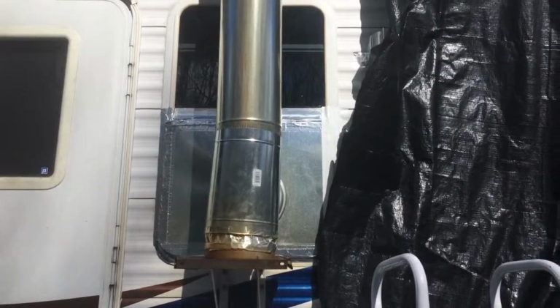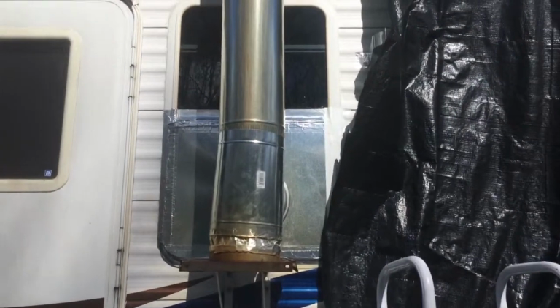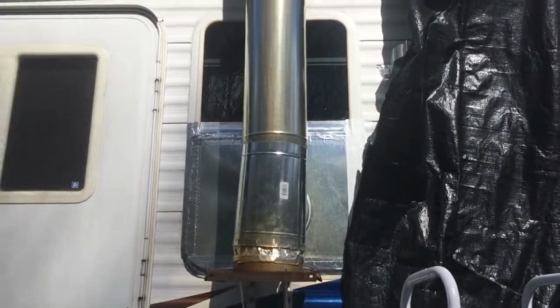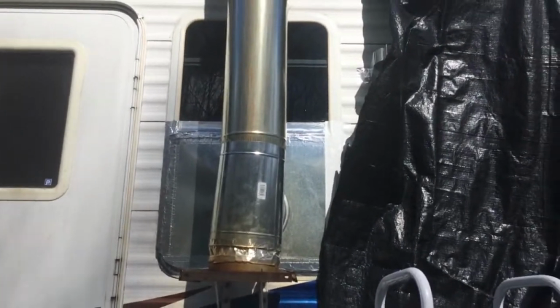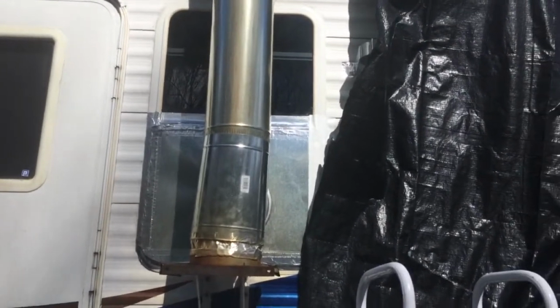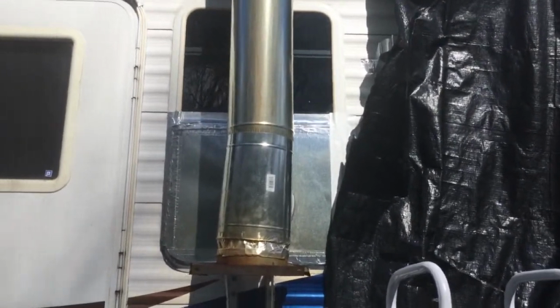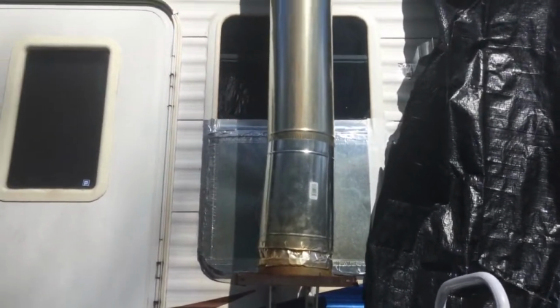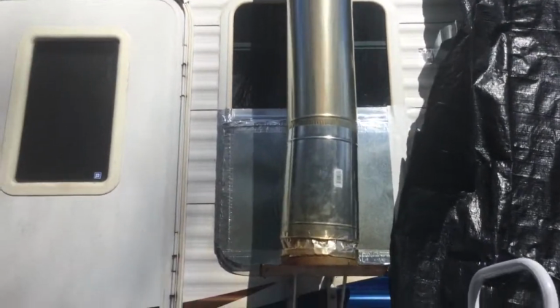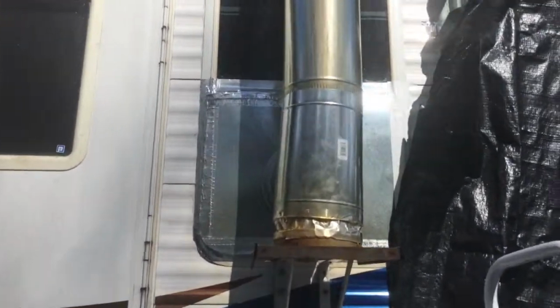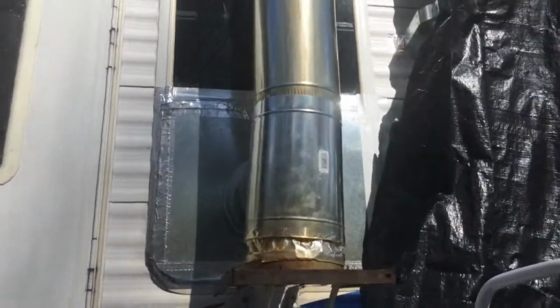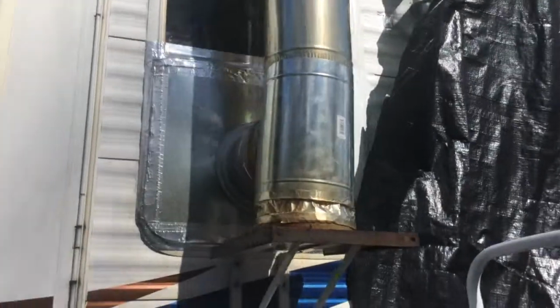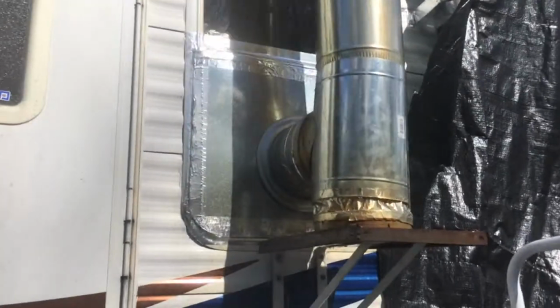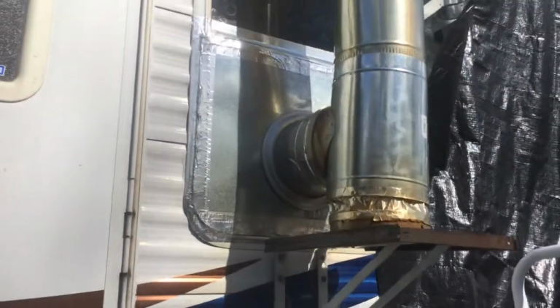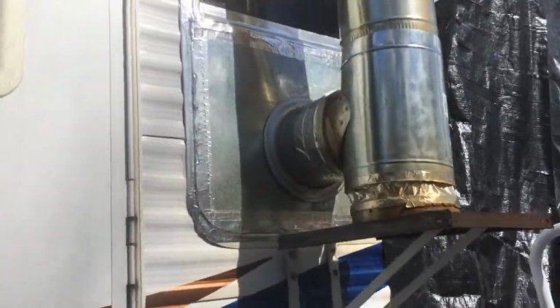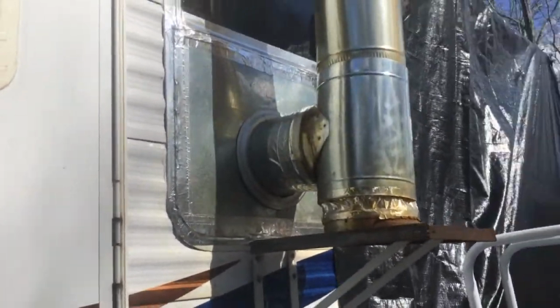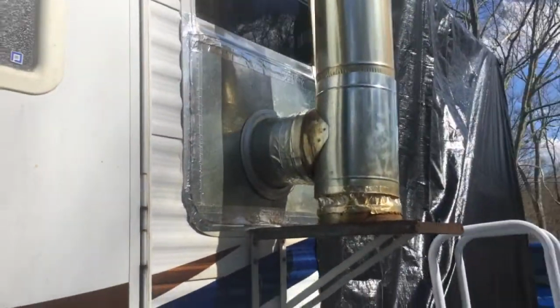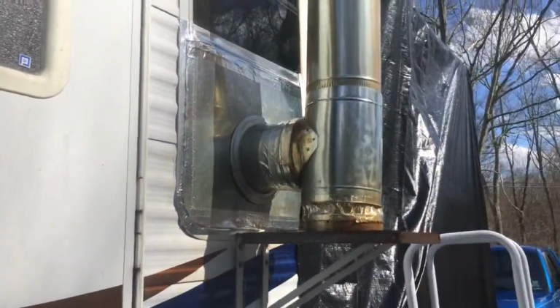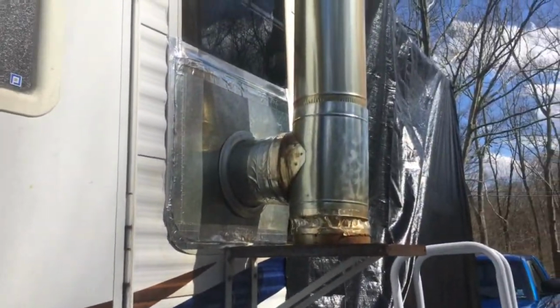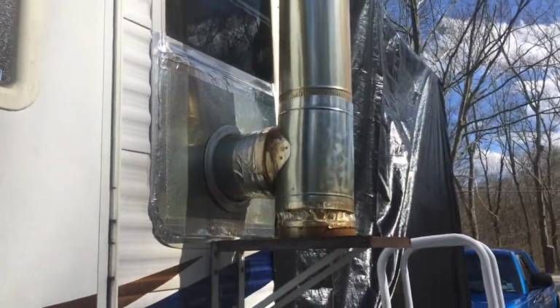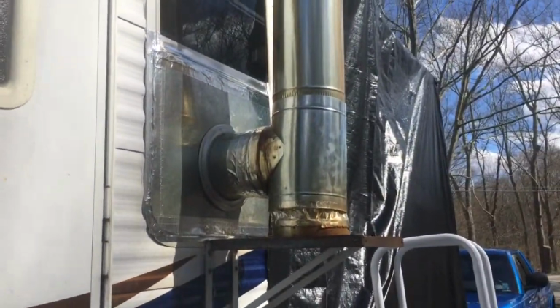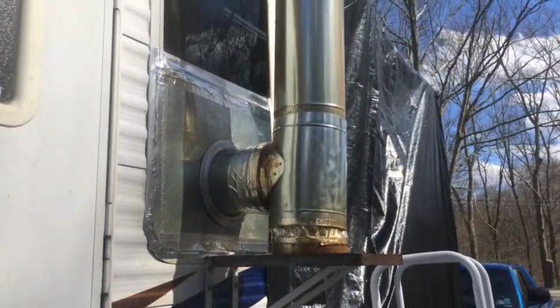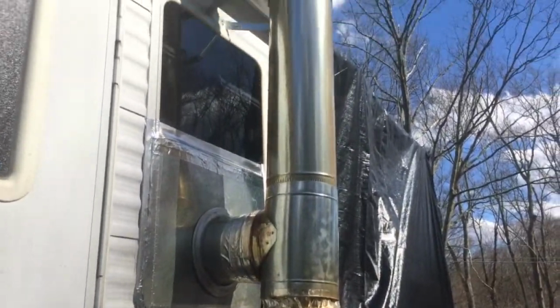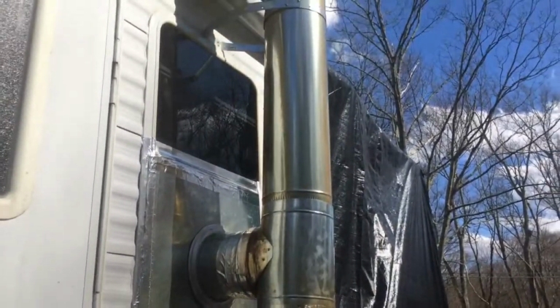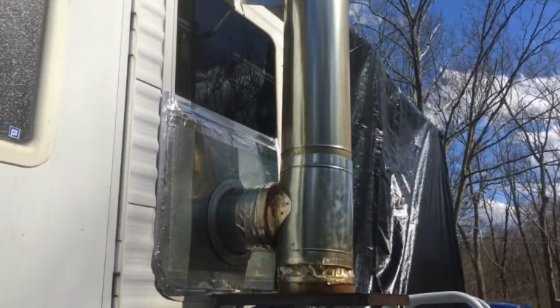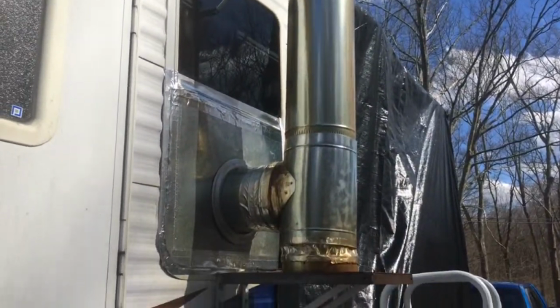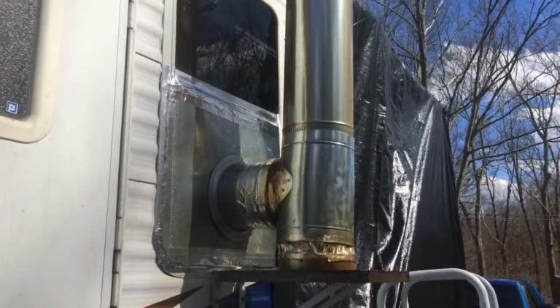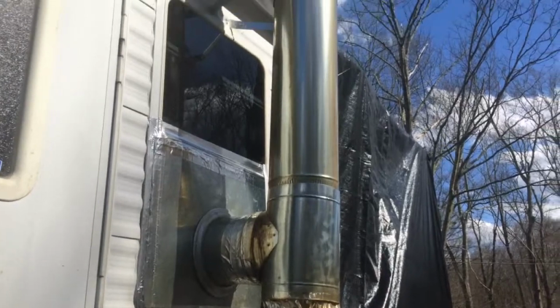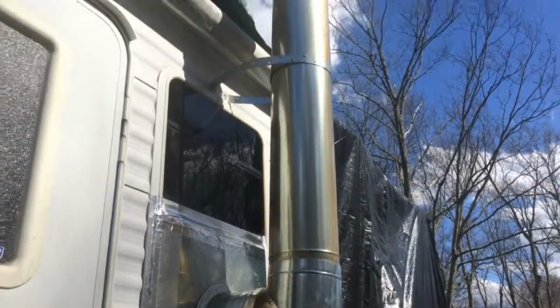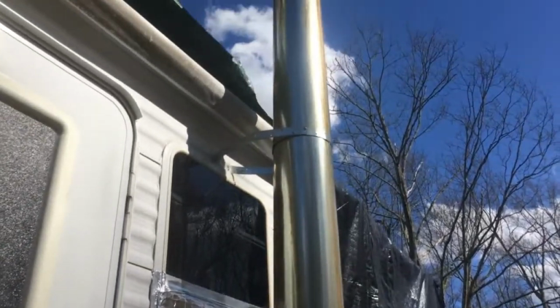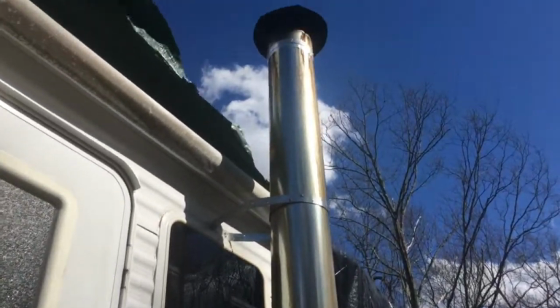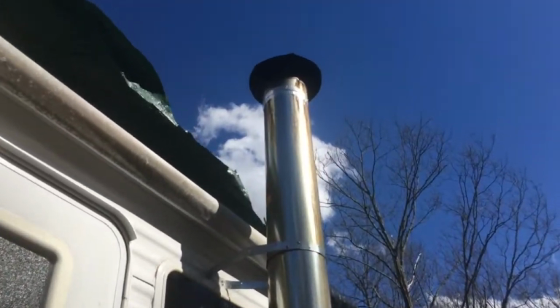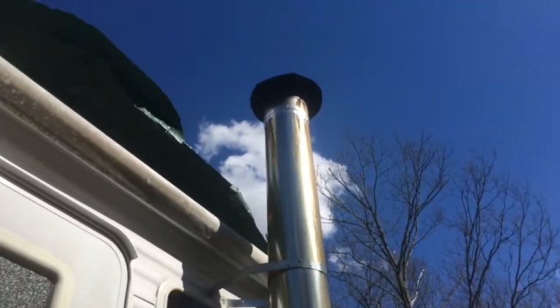Hello YouTube, Jace Bell here again. I wanted to show you my chimney for my wood stove for my camper.